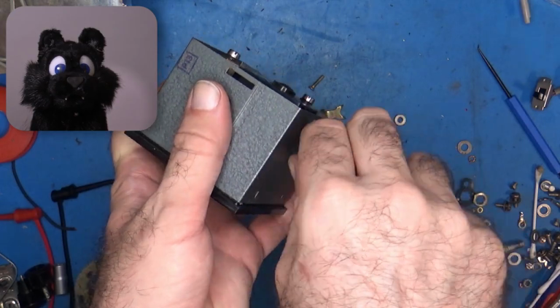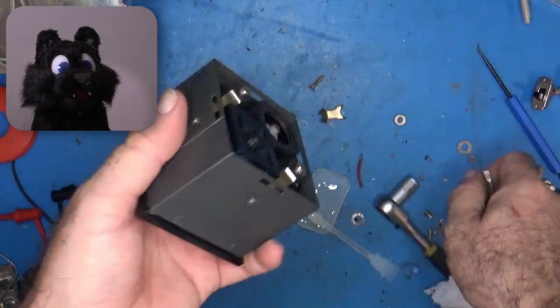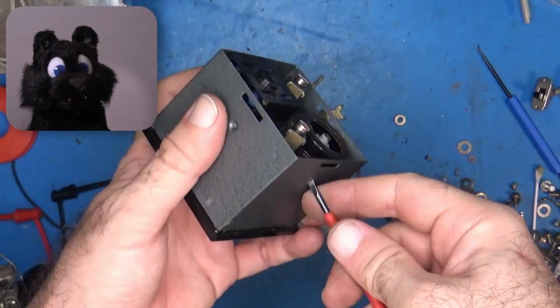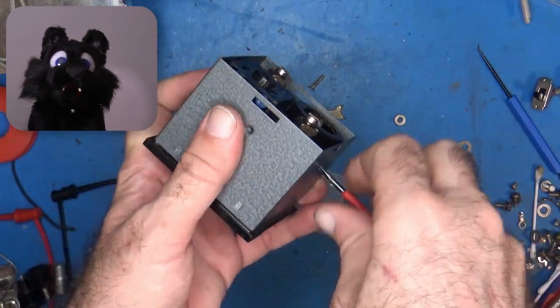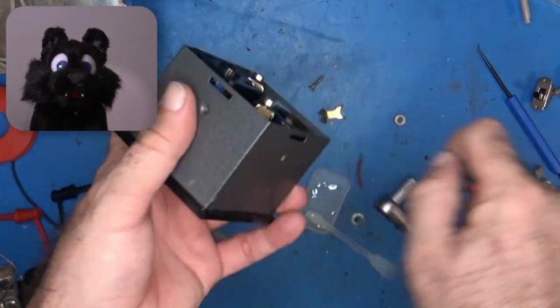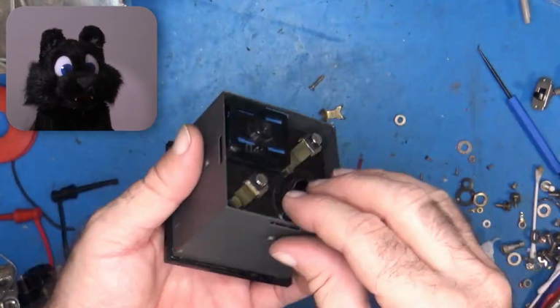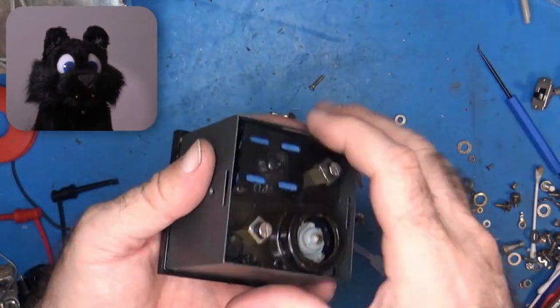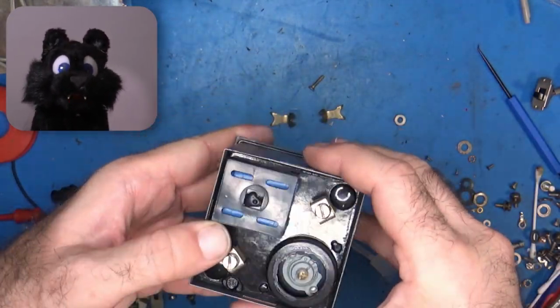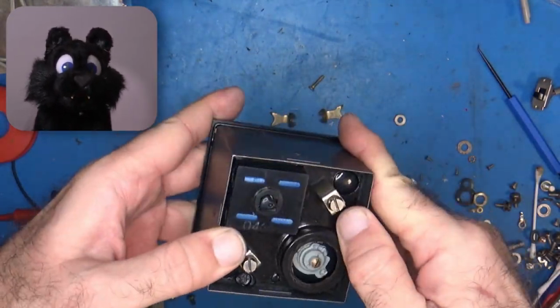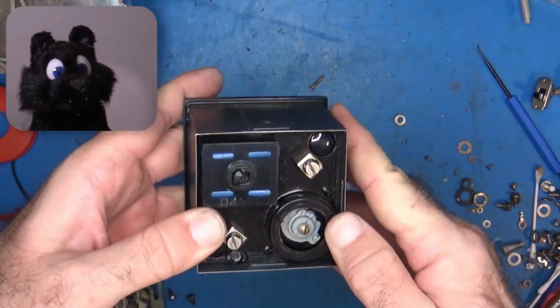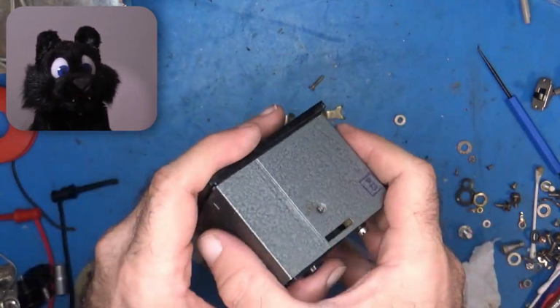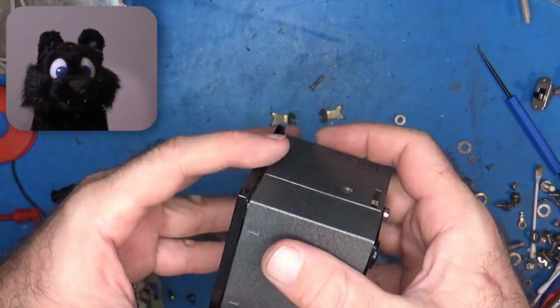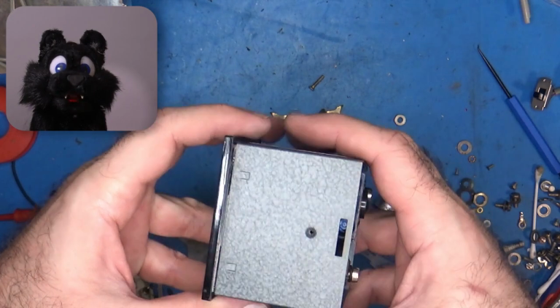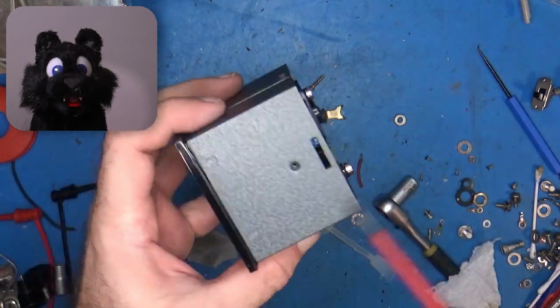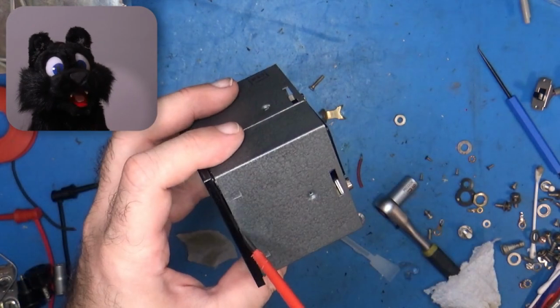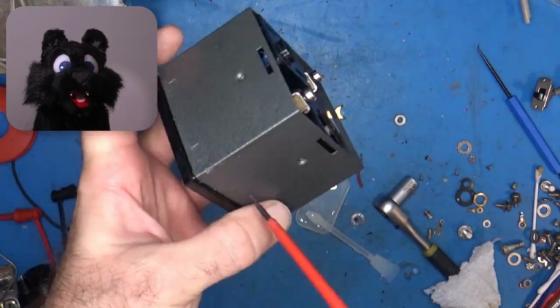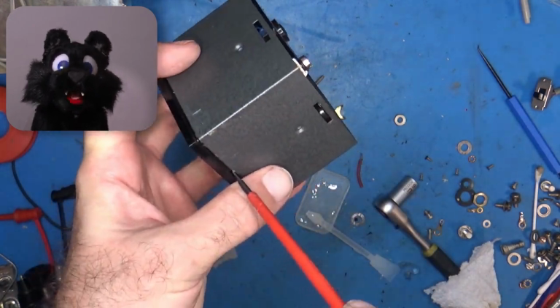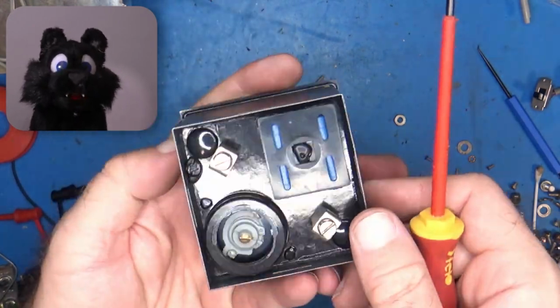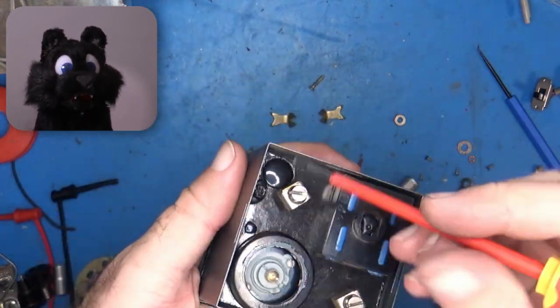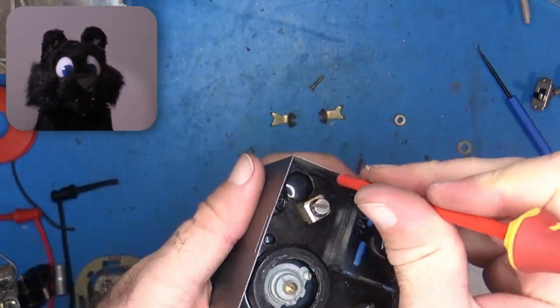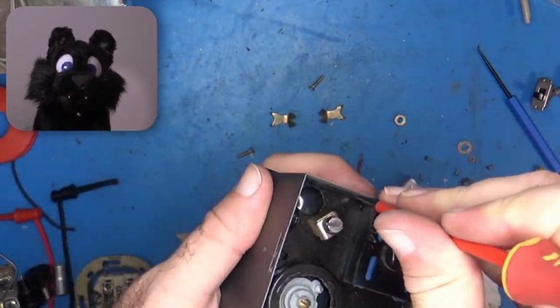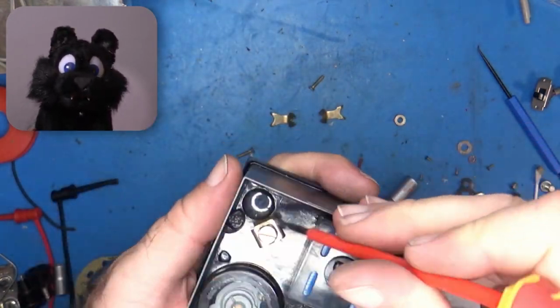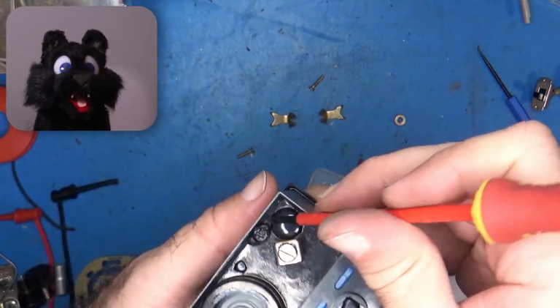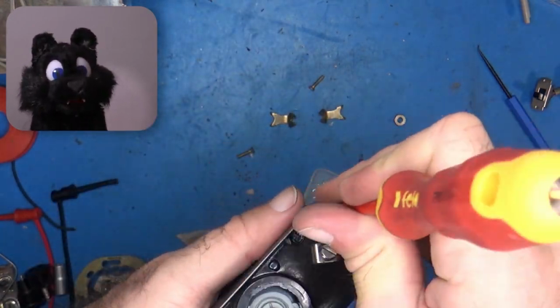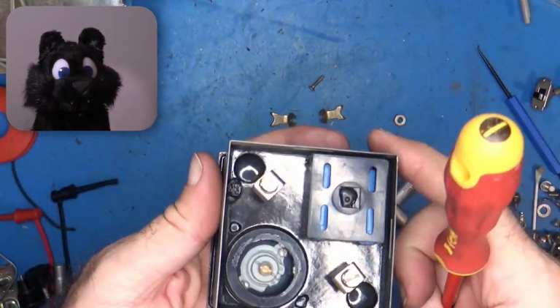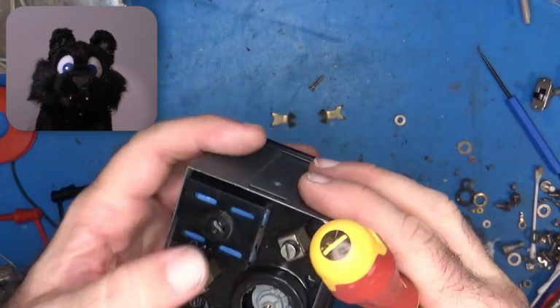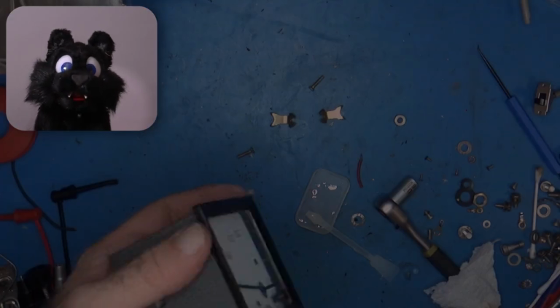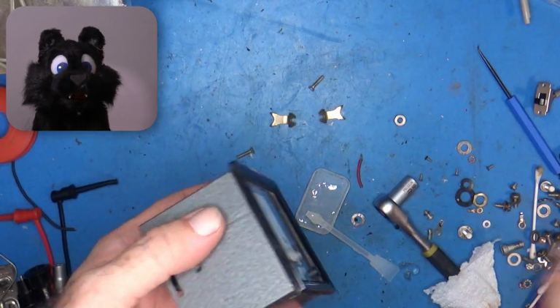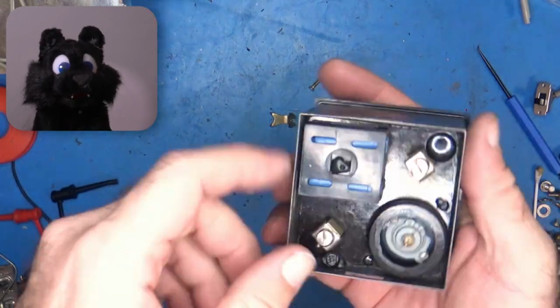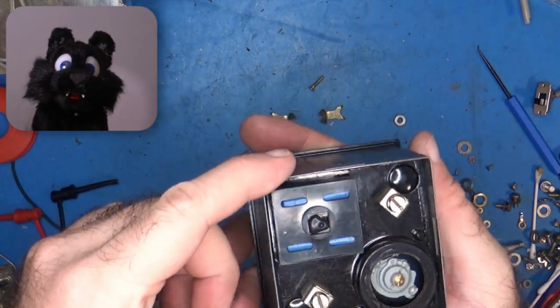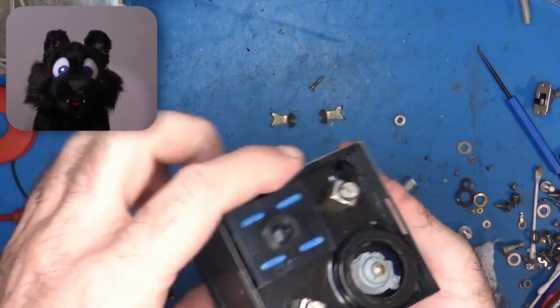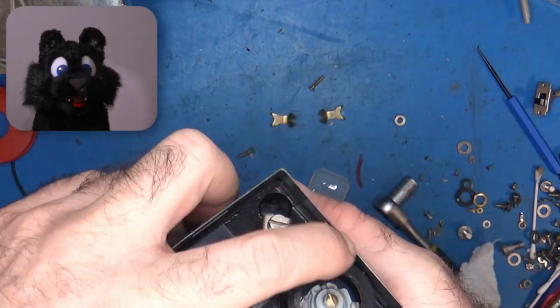I would have loved to give that meter glass a good cleaning from the inside, but somebody decided to pot the meter into that metal frame. So a good scrub from the outside only it is, then.